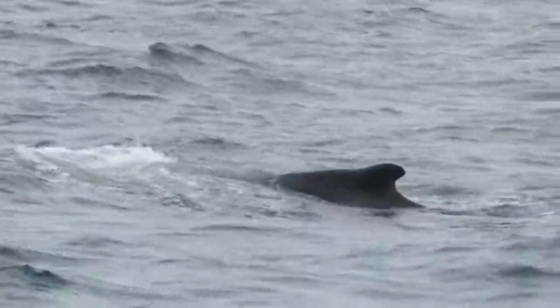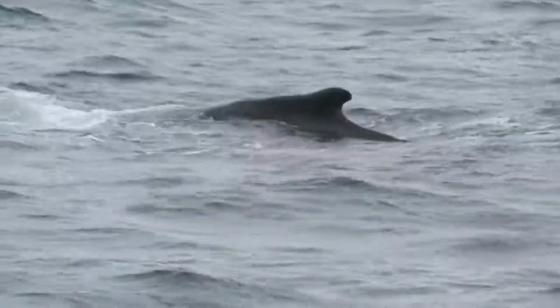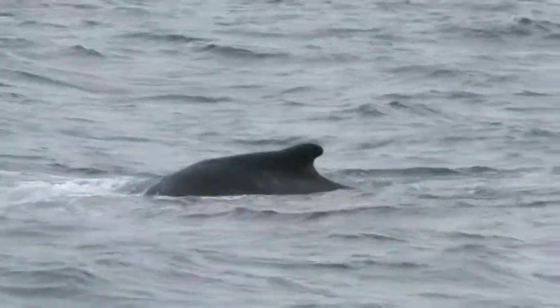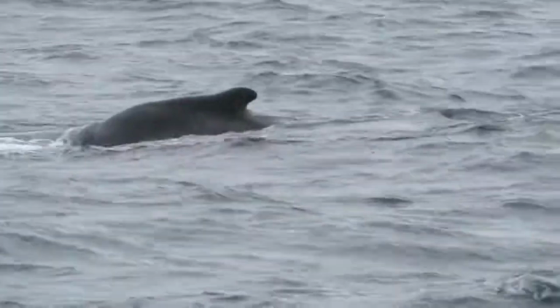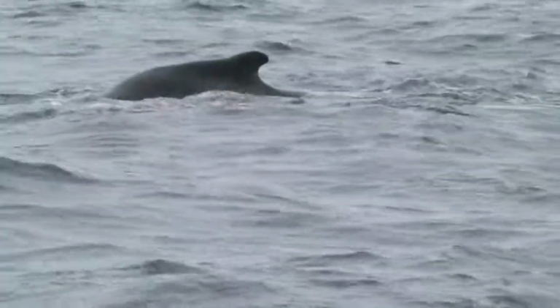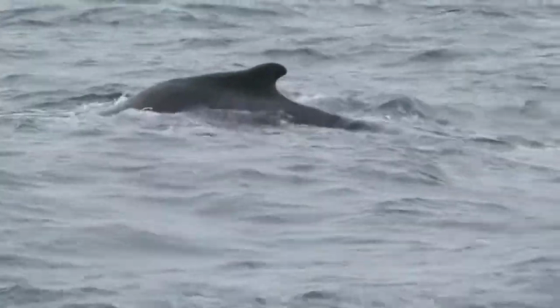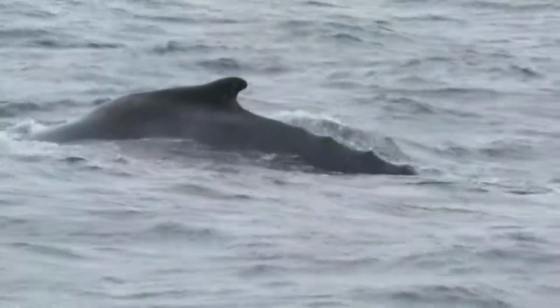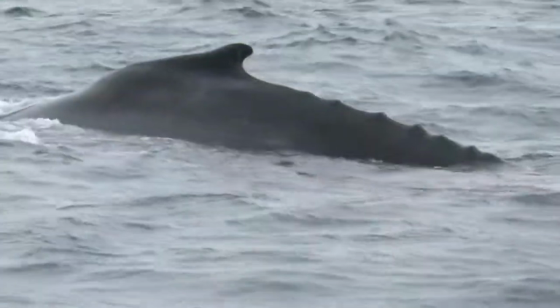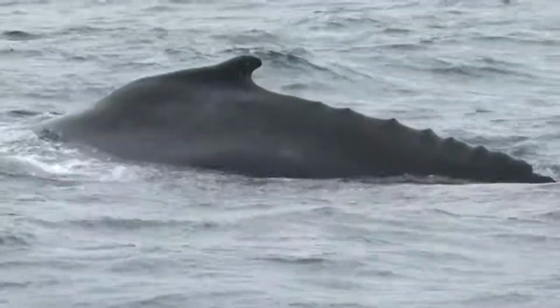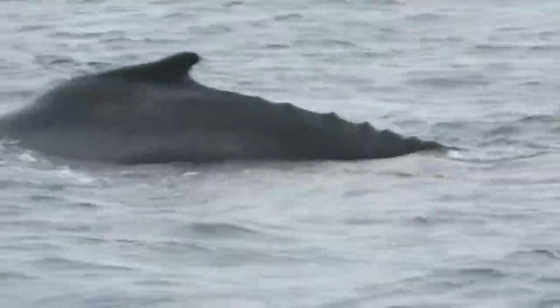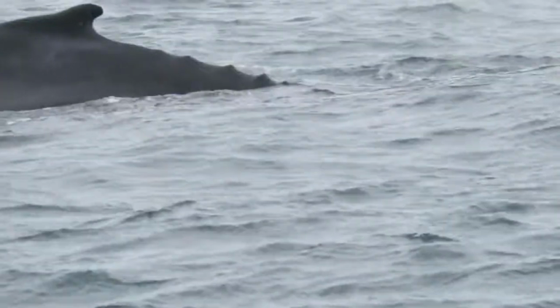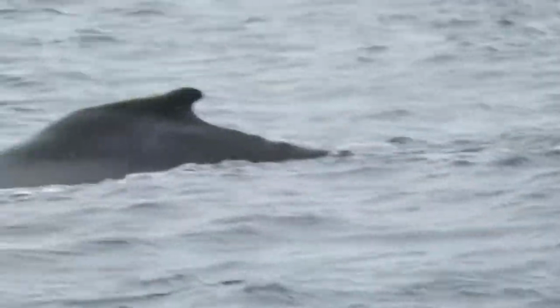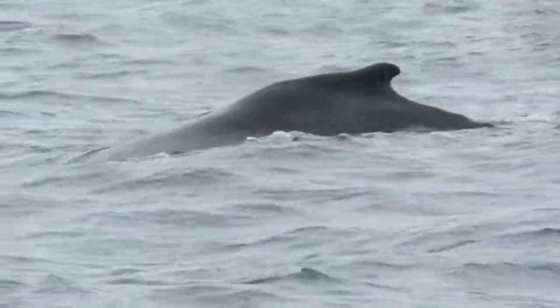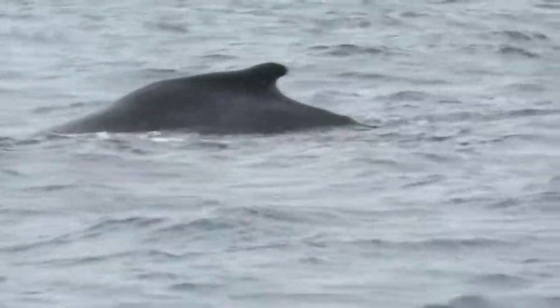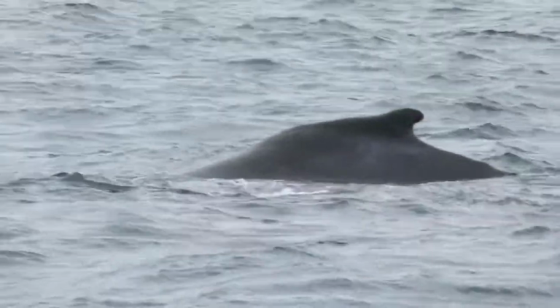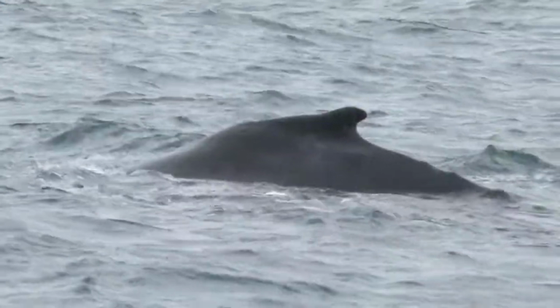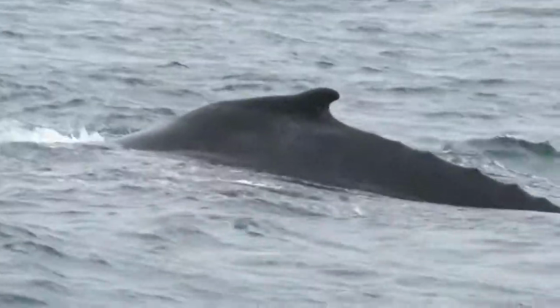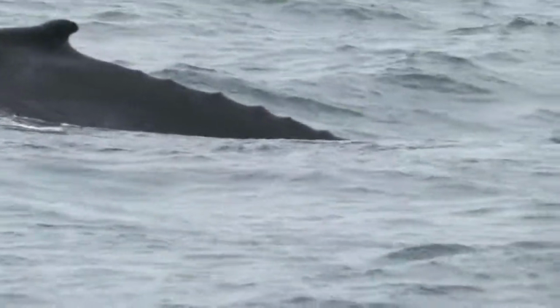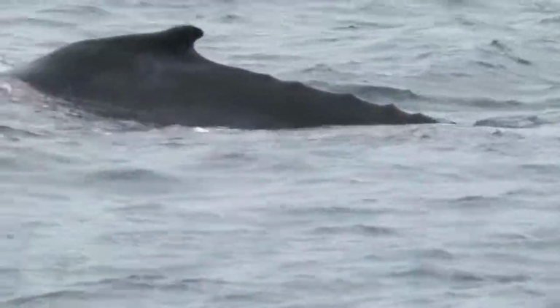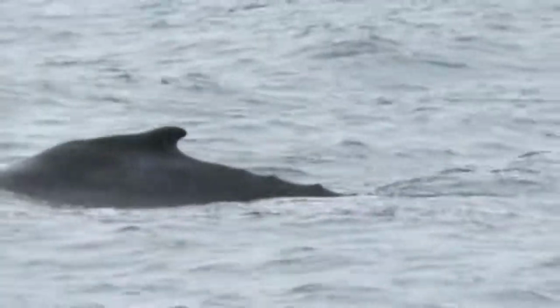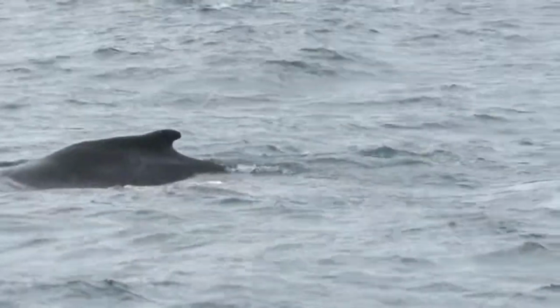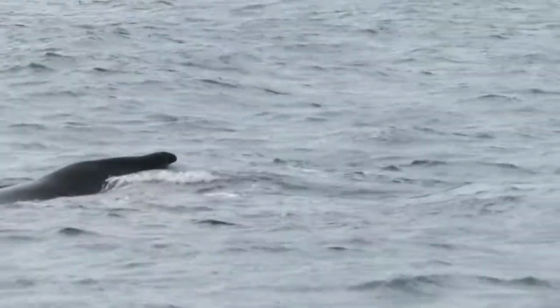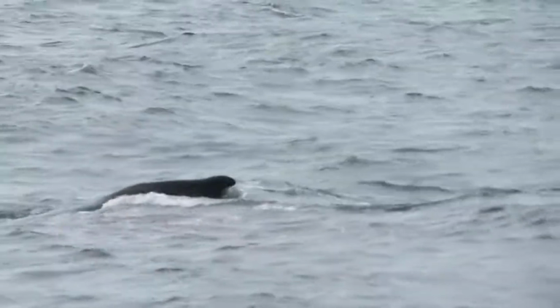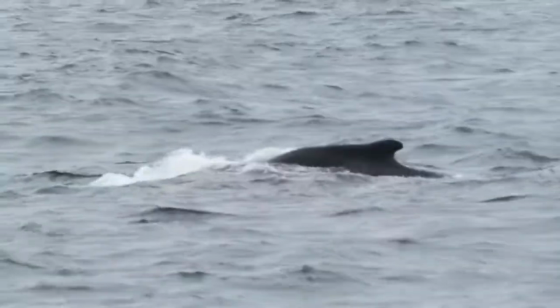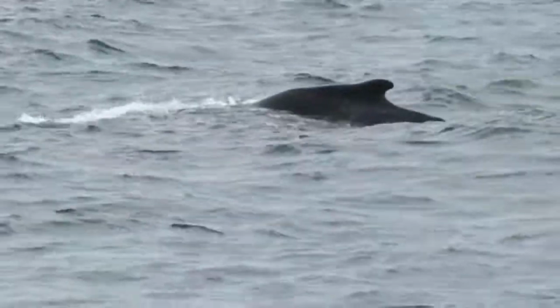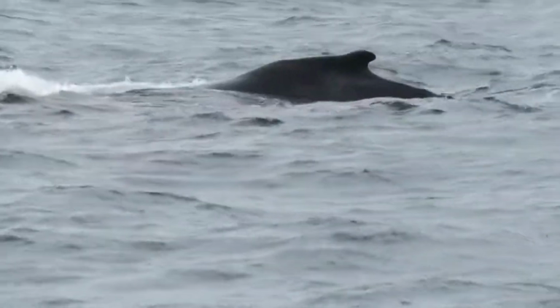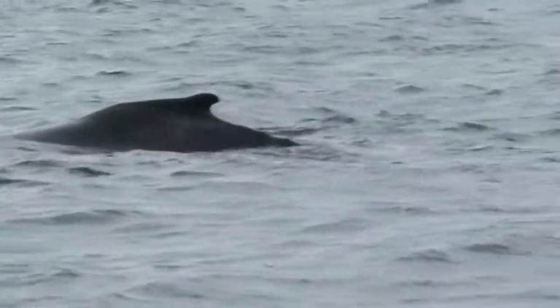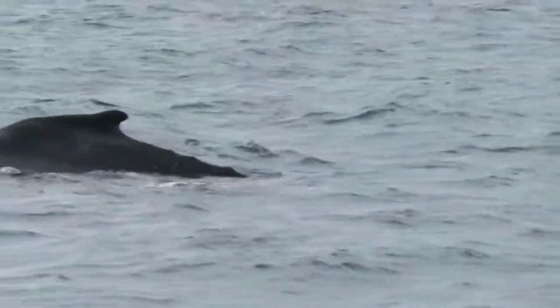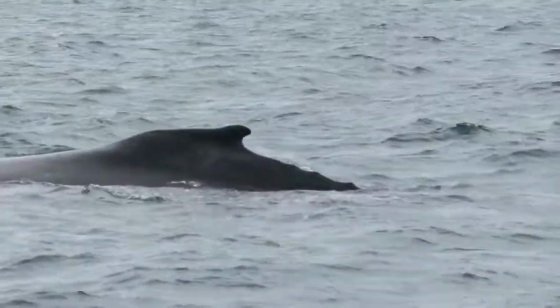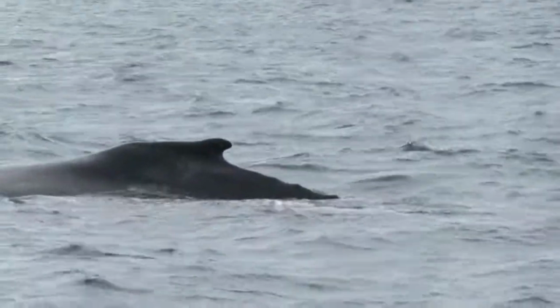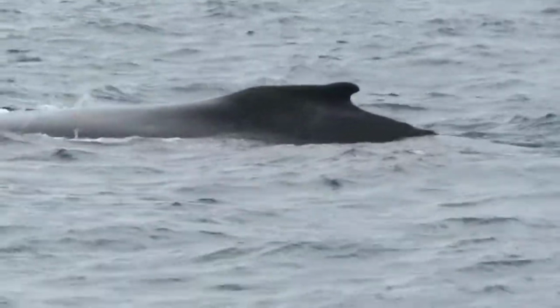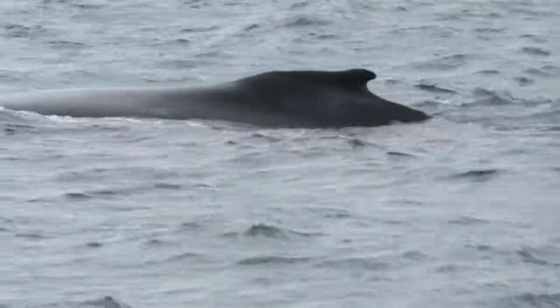They allow a lot of seawater into their mouths when they feed — they're really blowing up with seawater. They're filter feeders, so once they have about 500 gallons of water in their mouths, they slowly expel it out.